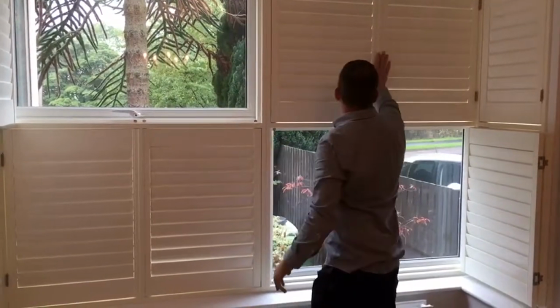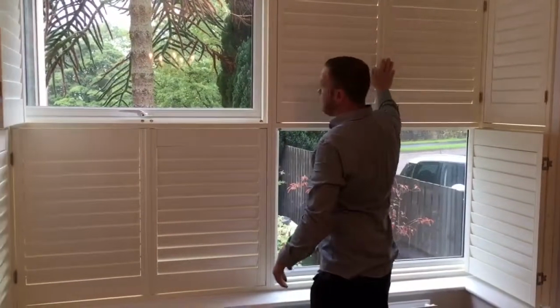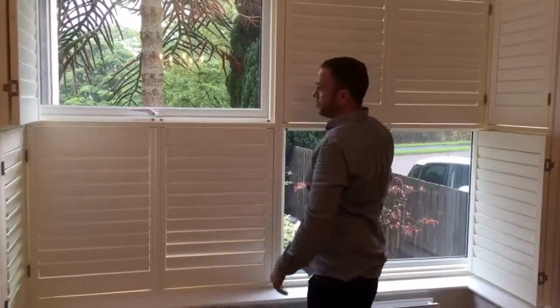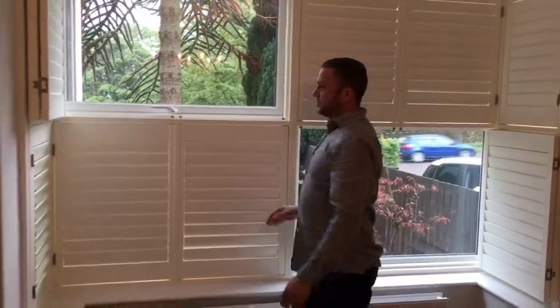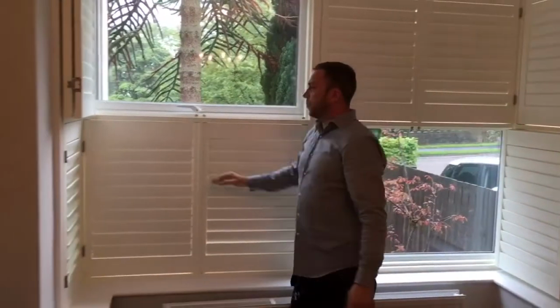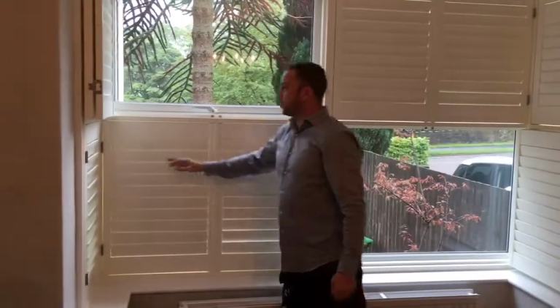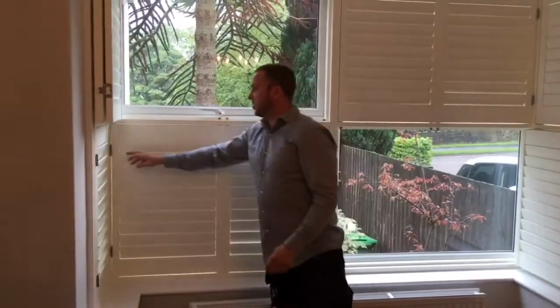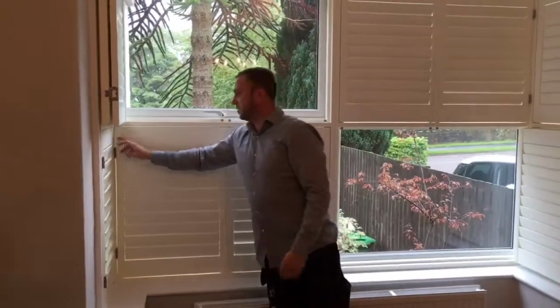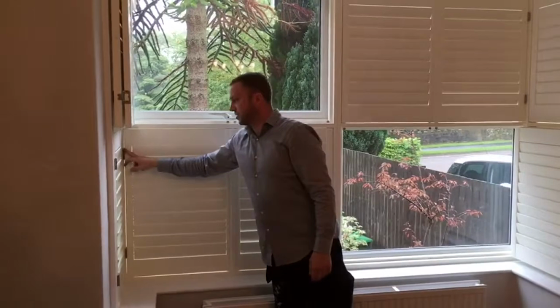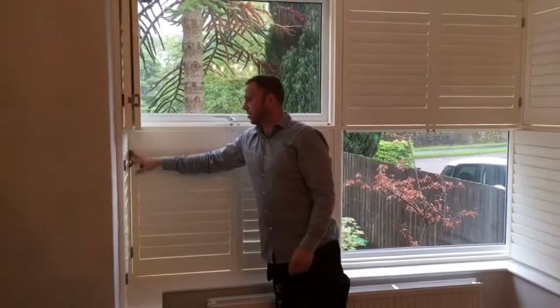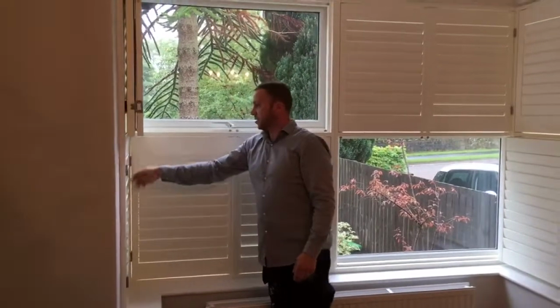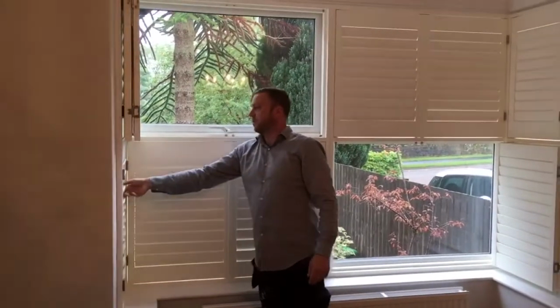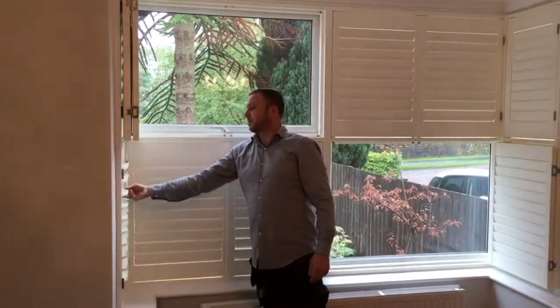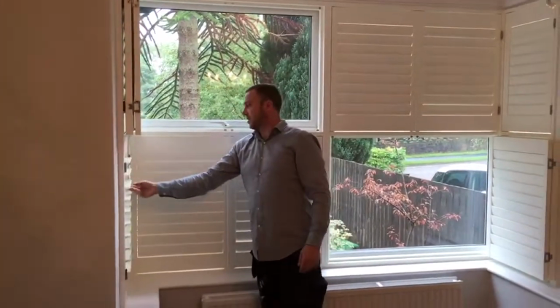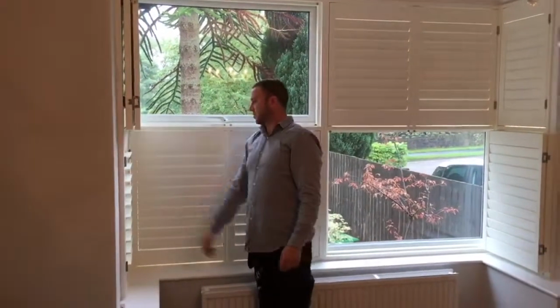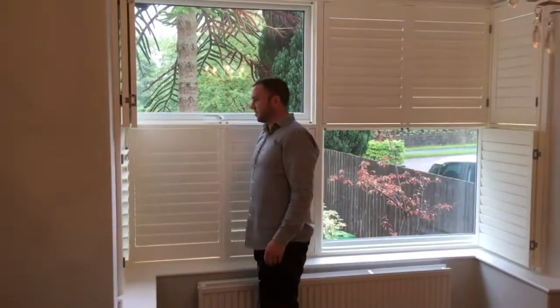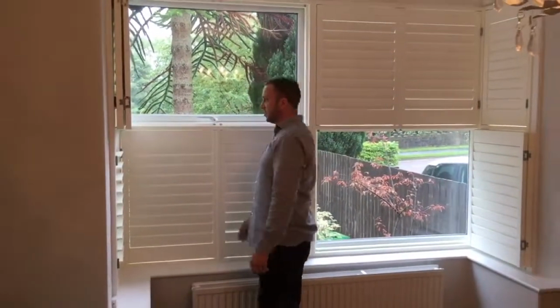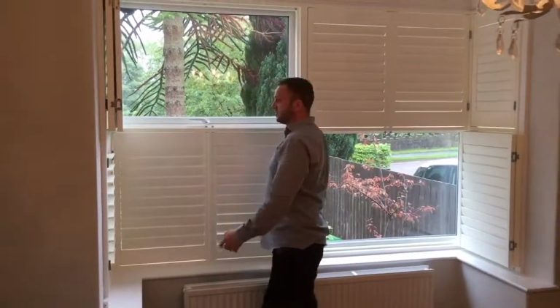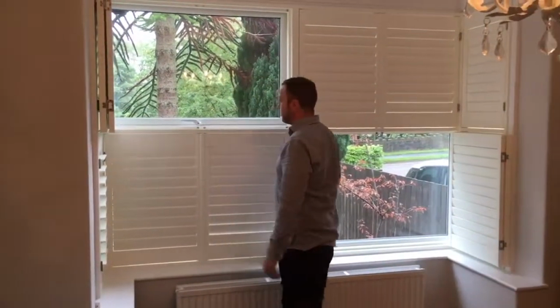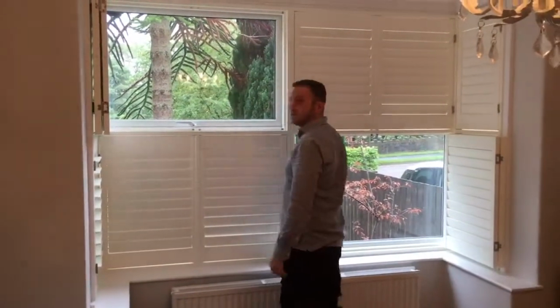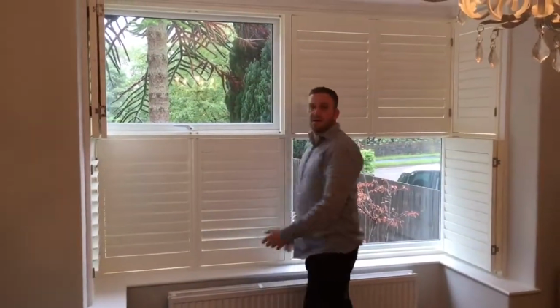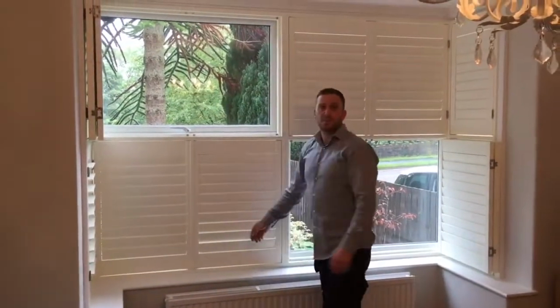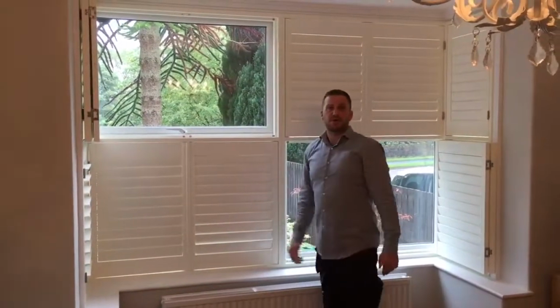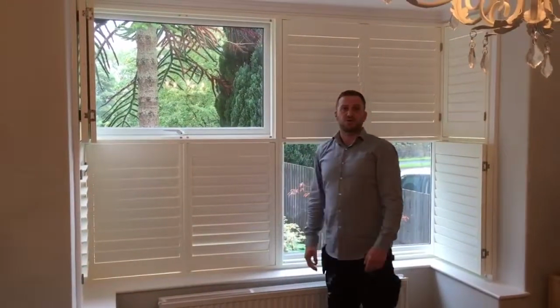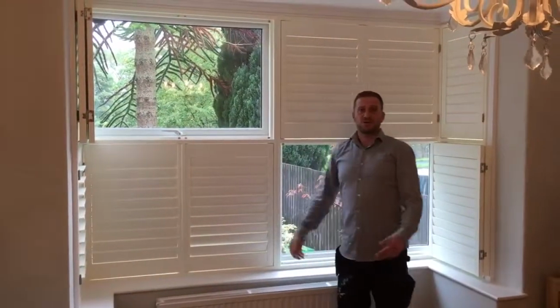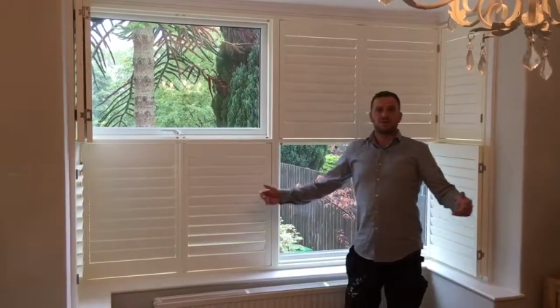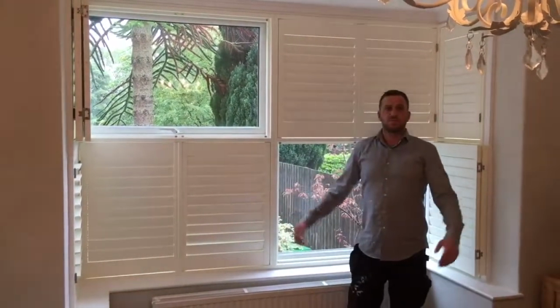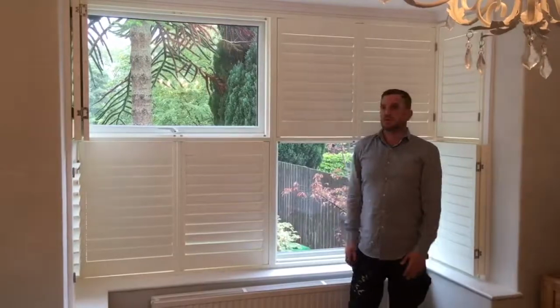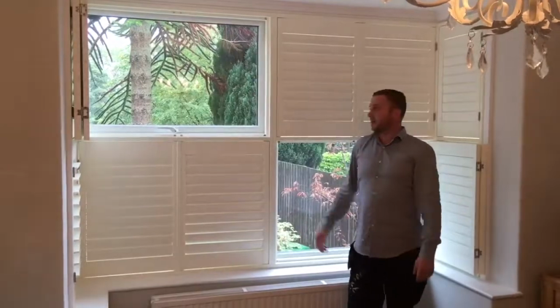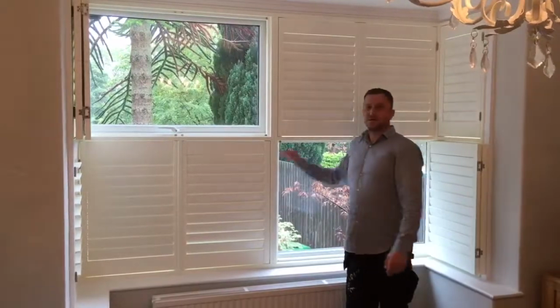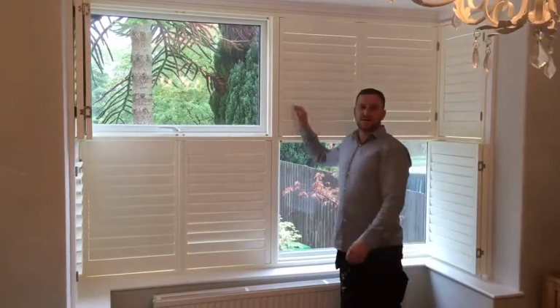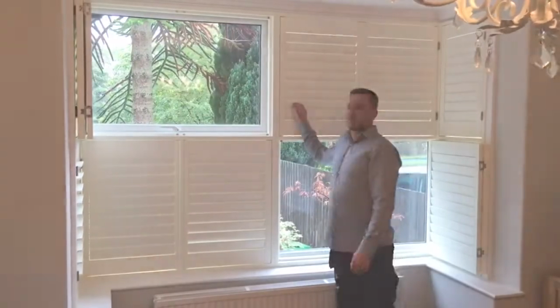These shutters have got brushed steel hinges, medium sized louver, tier on tier, box bay shutter — simple as that. See you later.